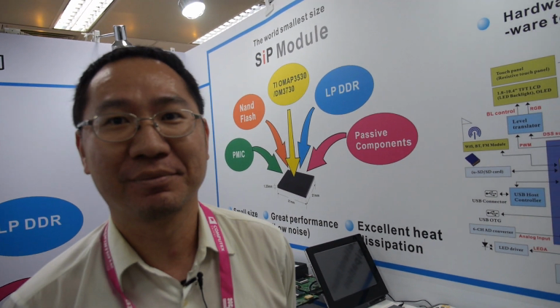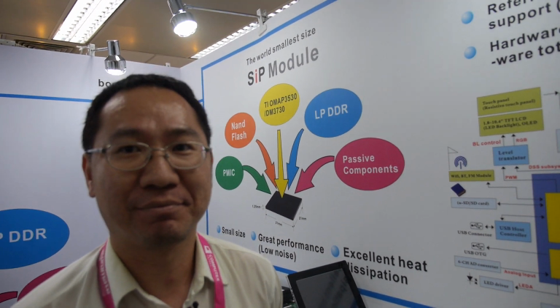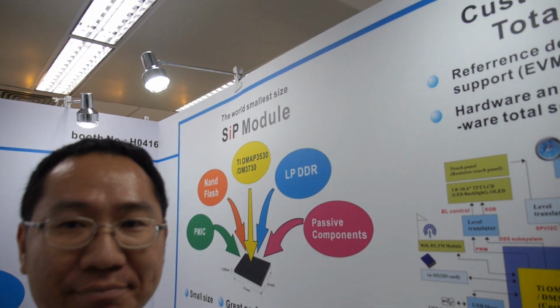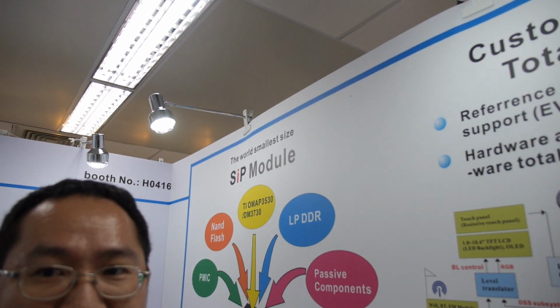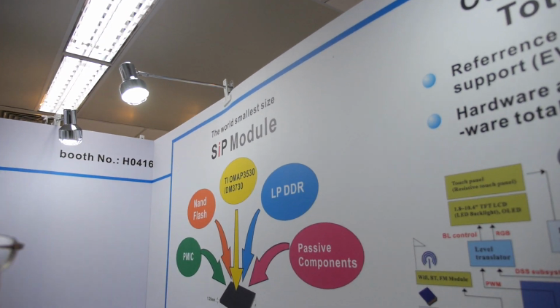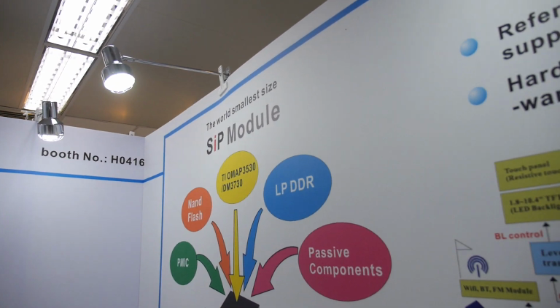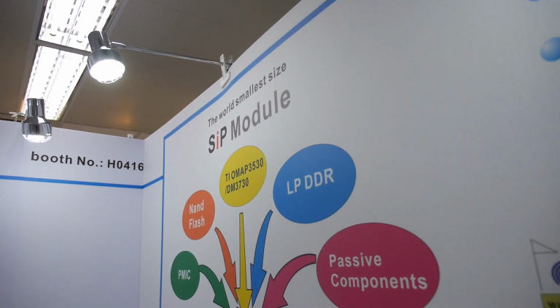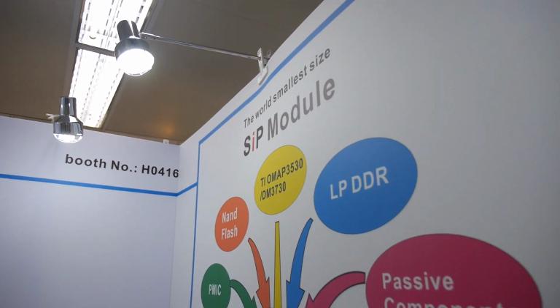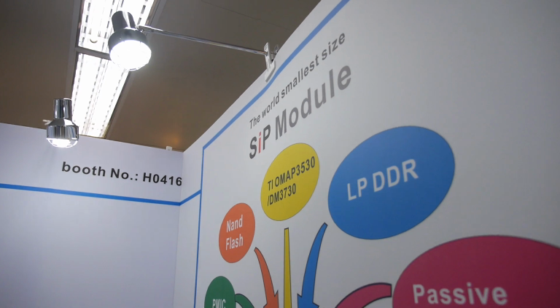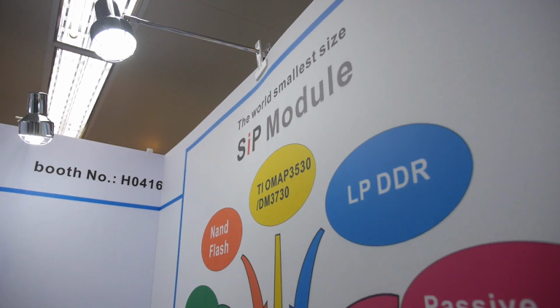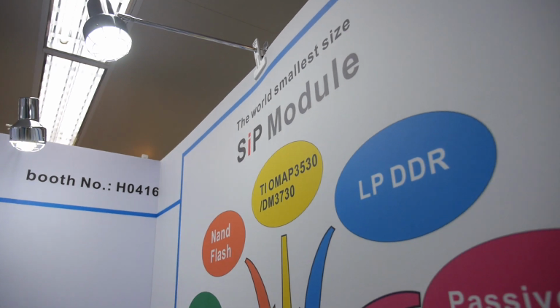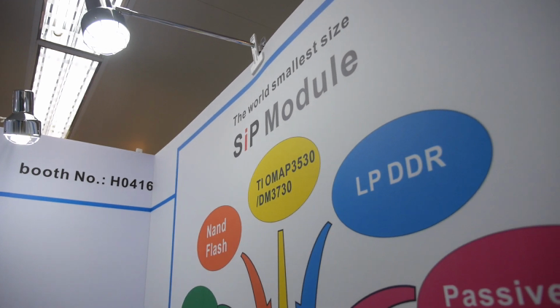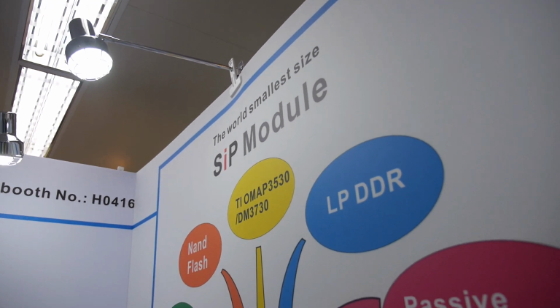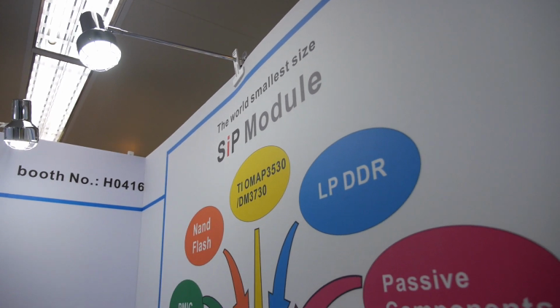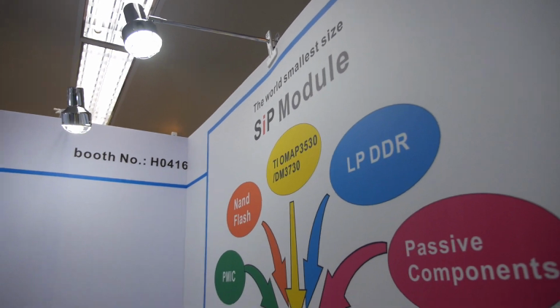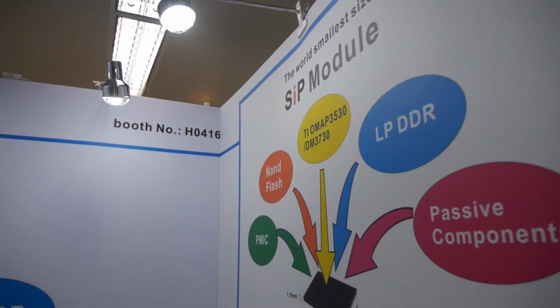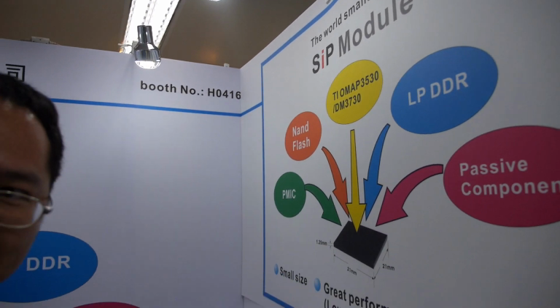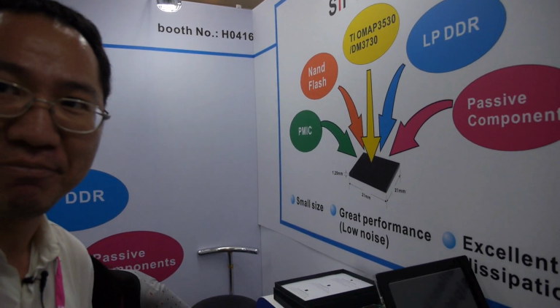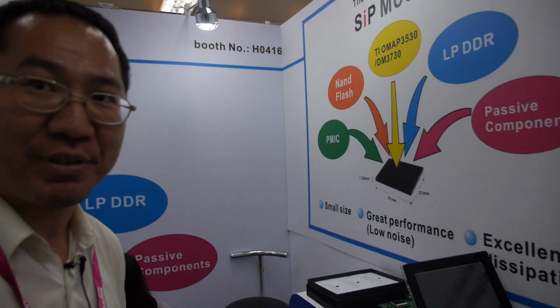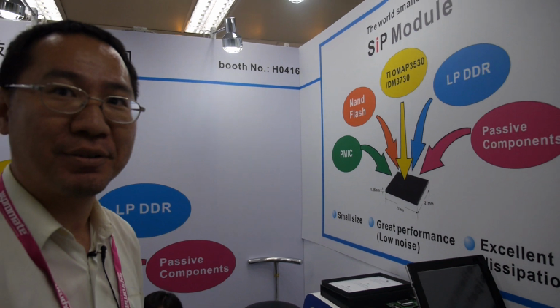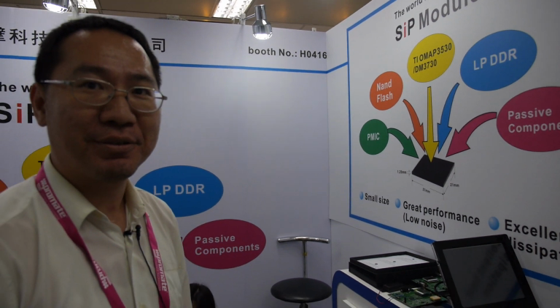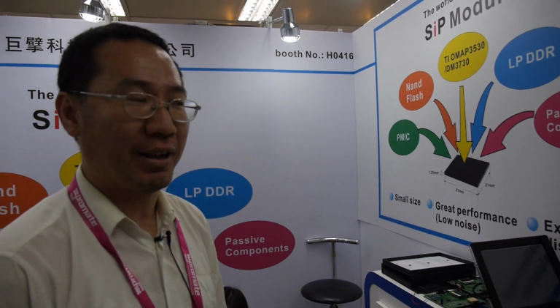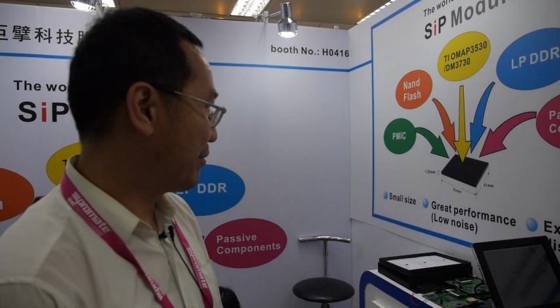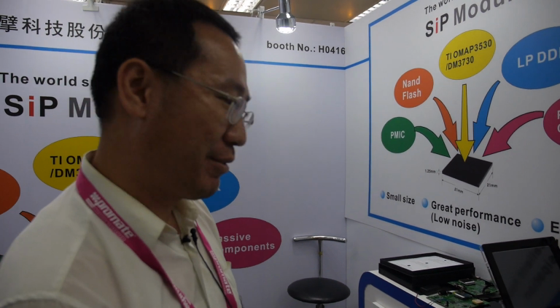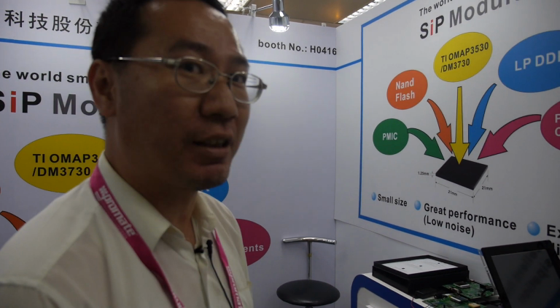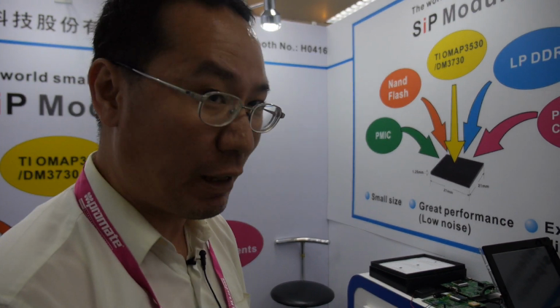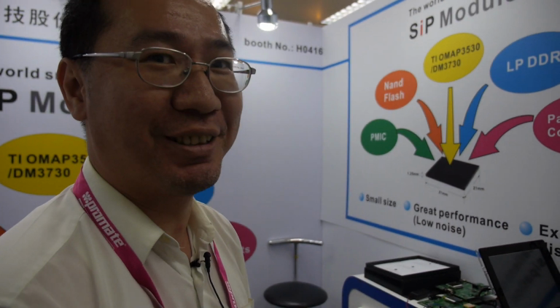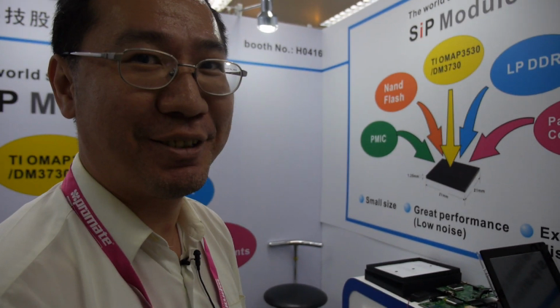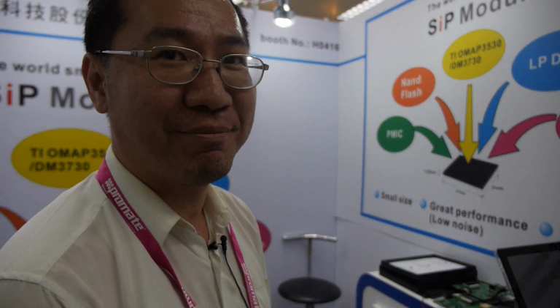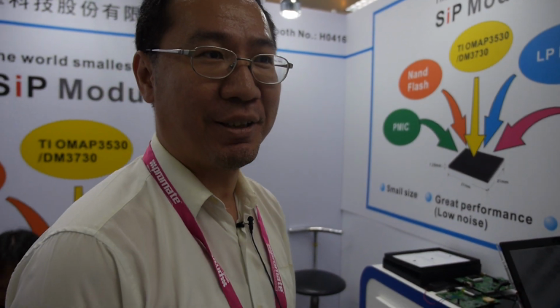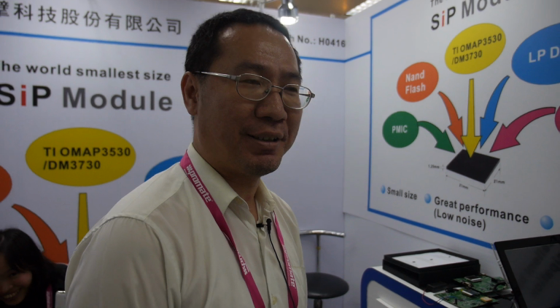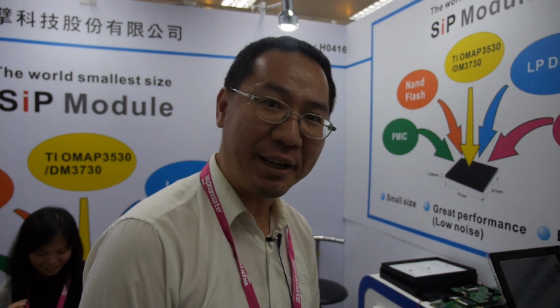This is the world's smallest SIP module. SIP stands for System in a Package. It's different from POP — POP is a competitor technology.